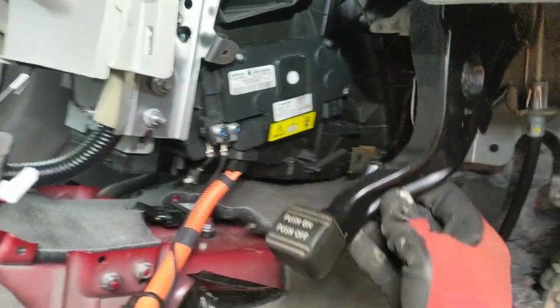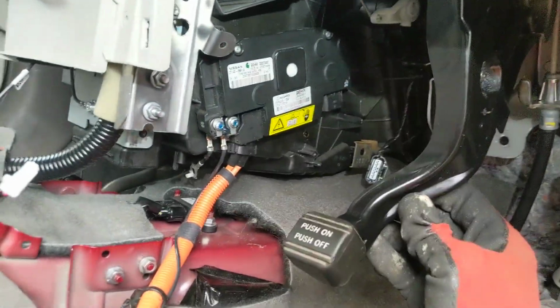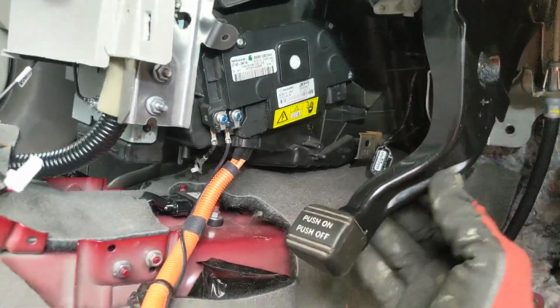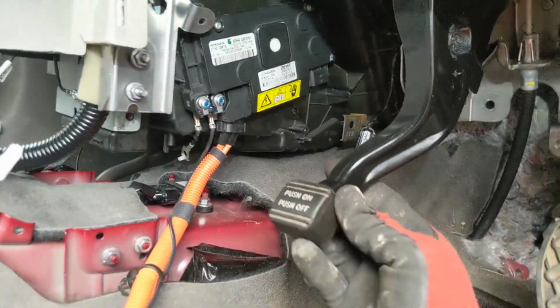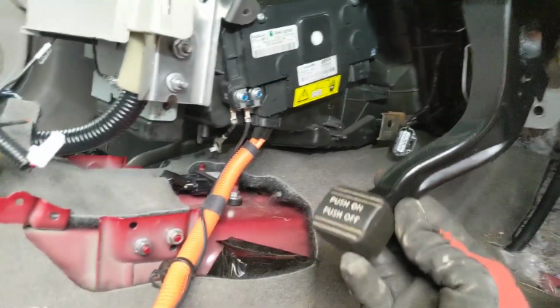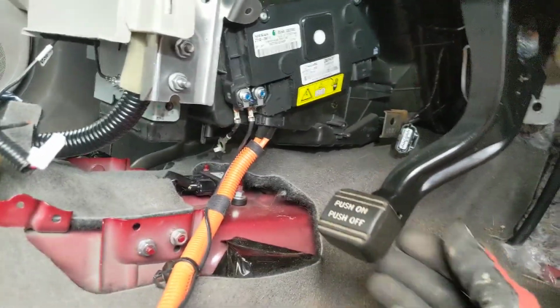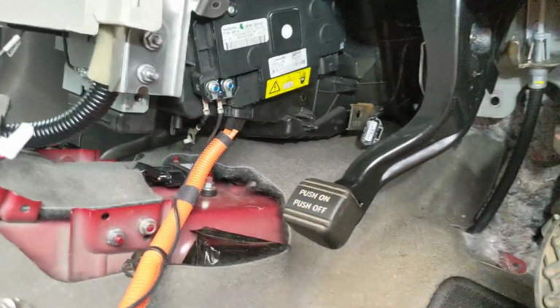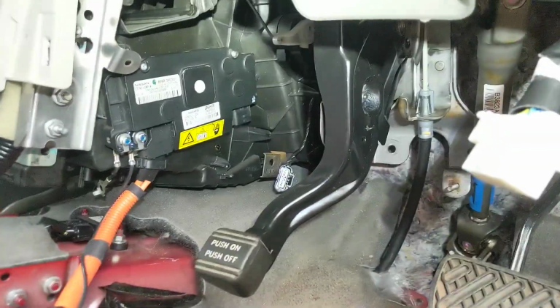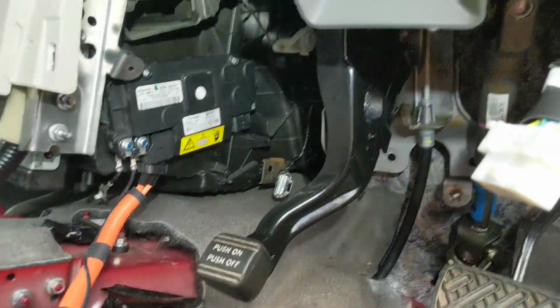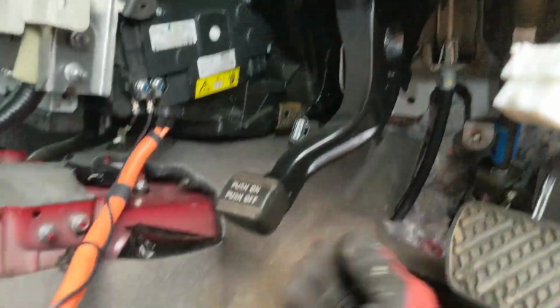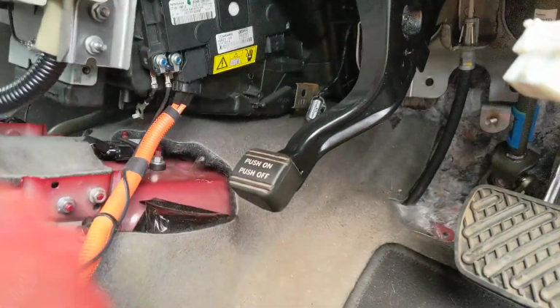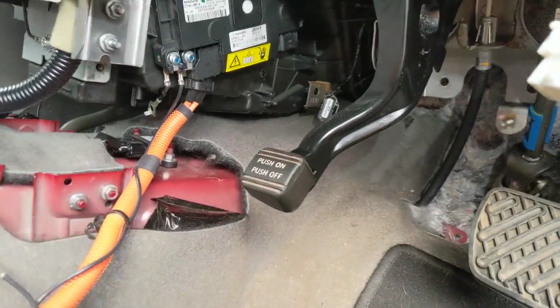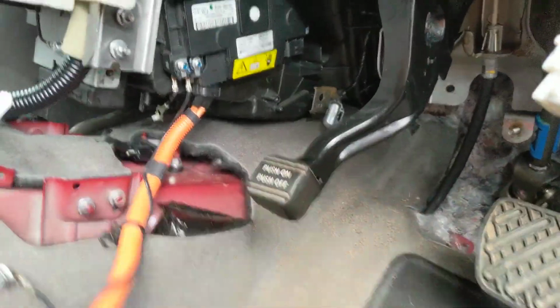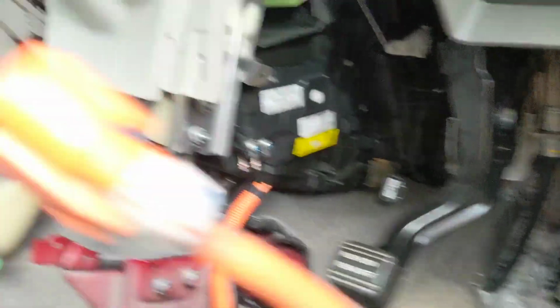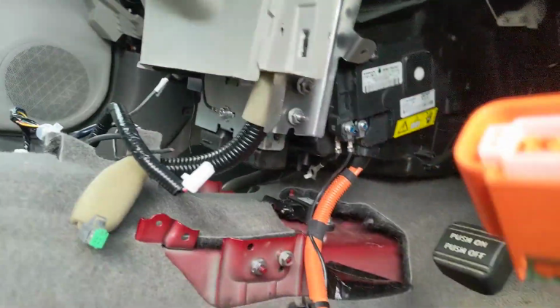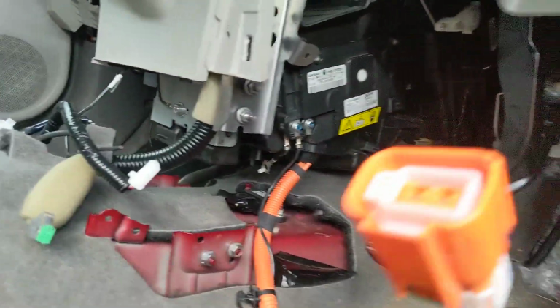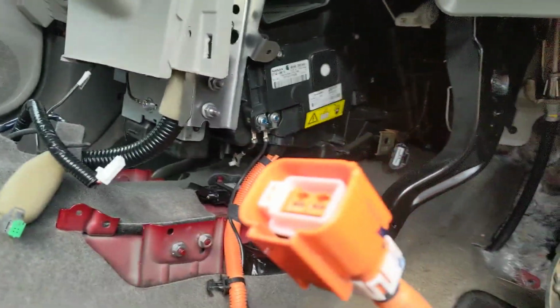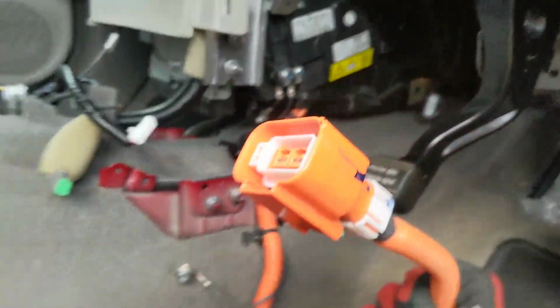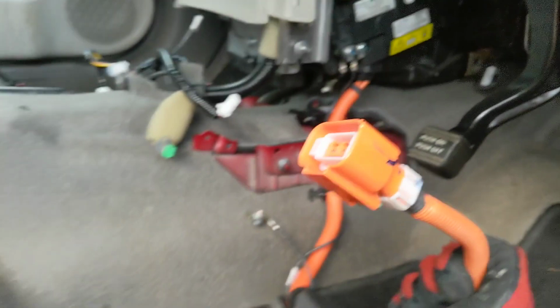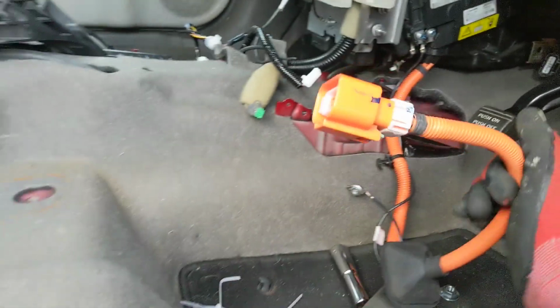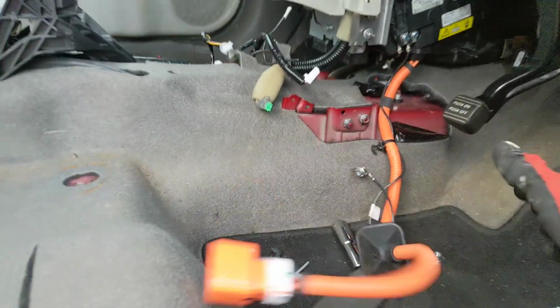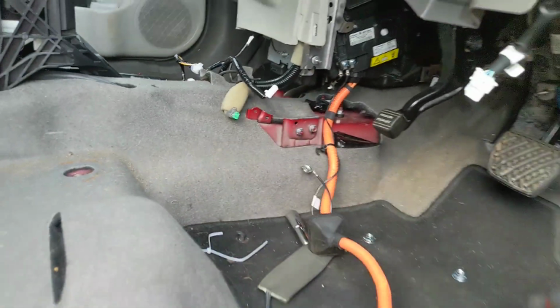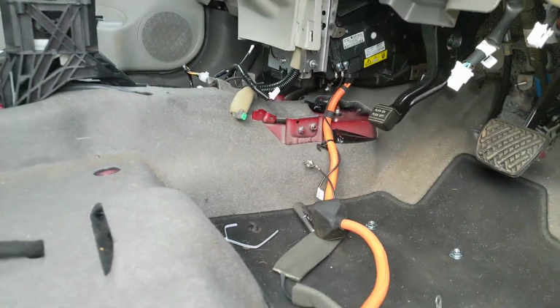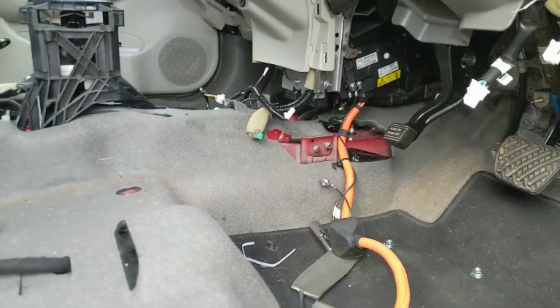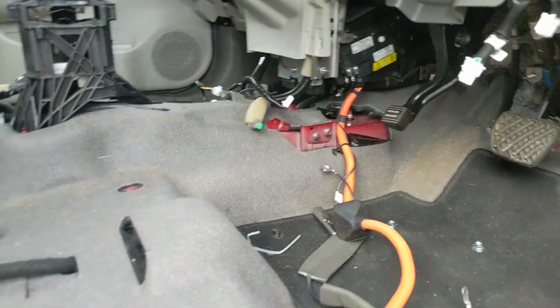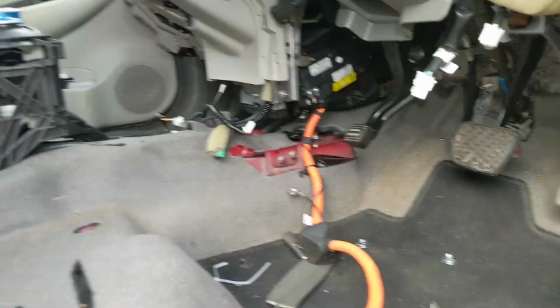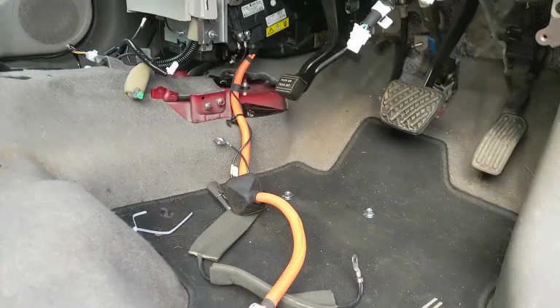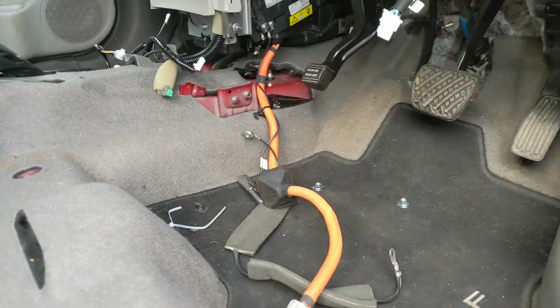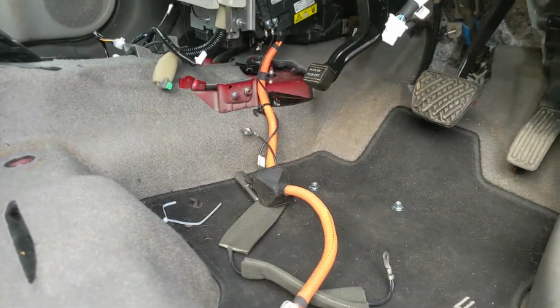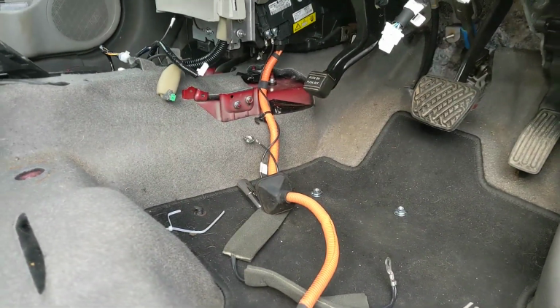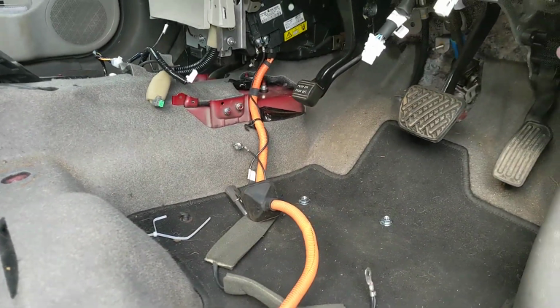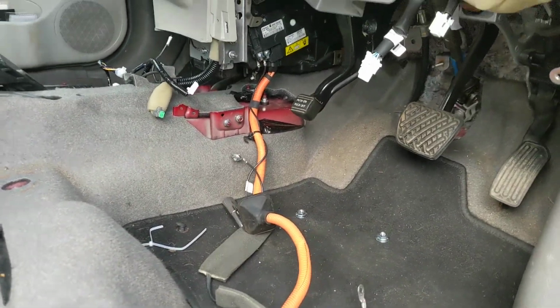So you need to reassemble that parking brake and get this connected under the car. Then we can do a power-up and test.